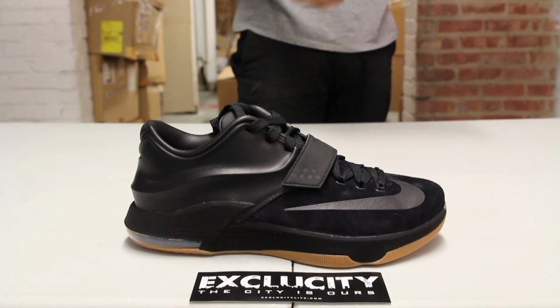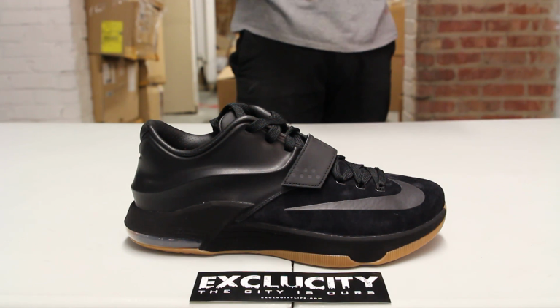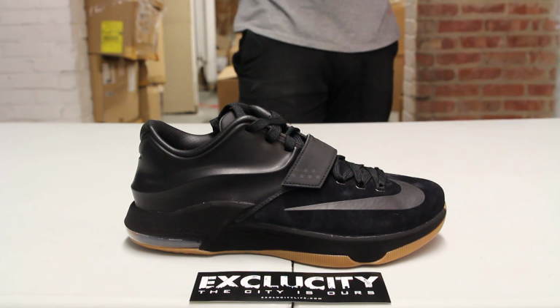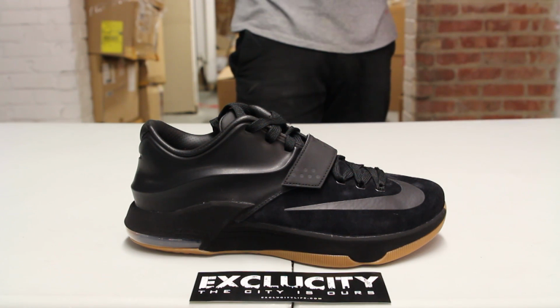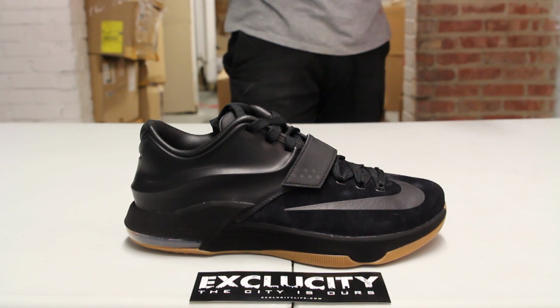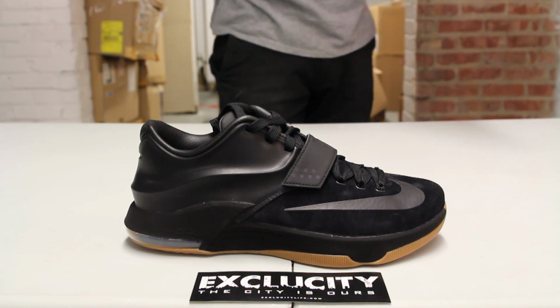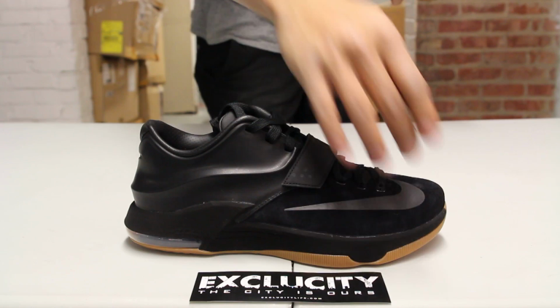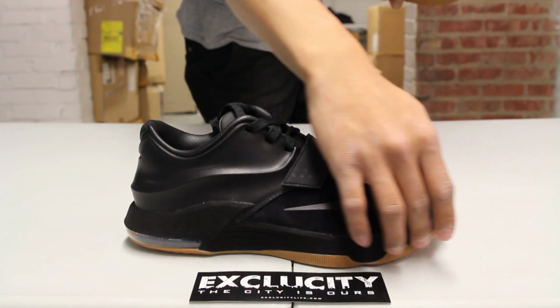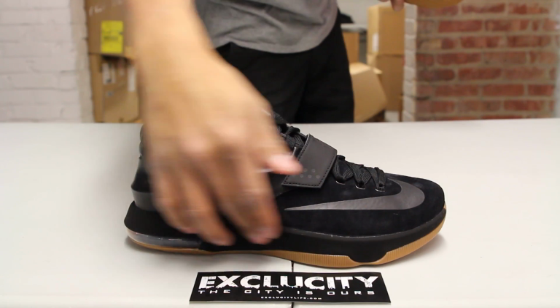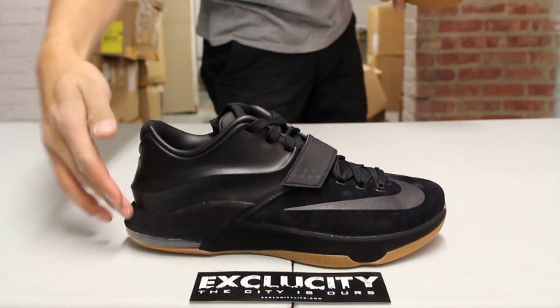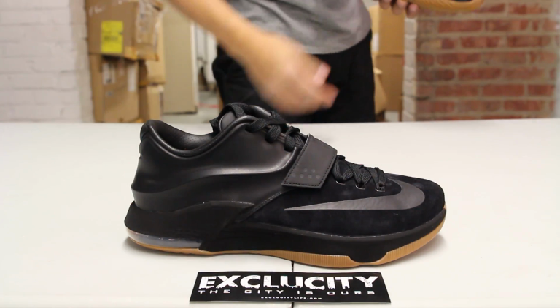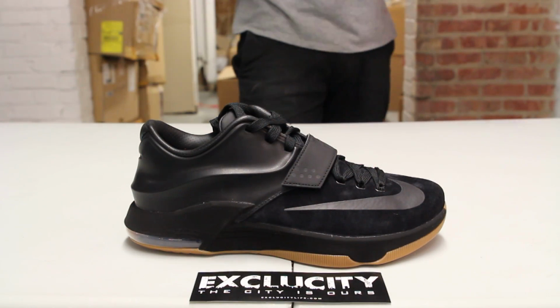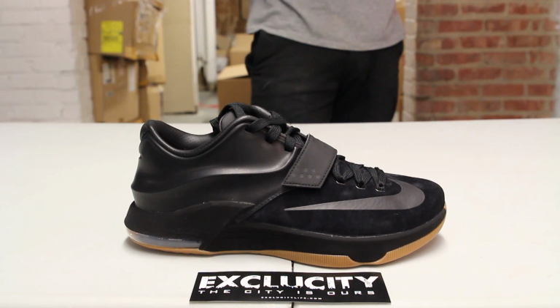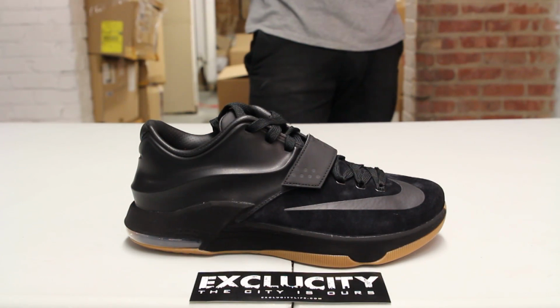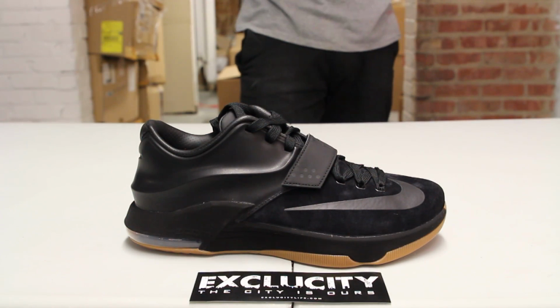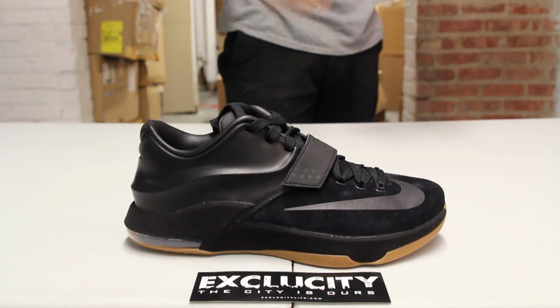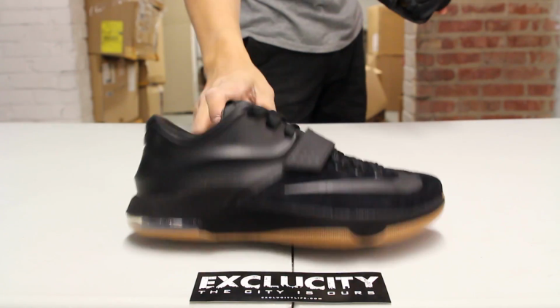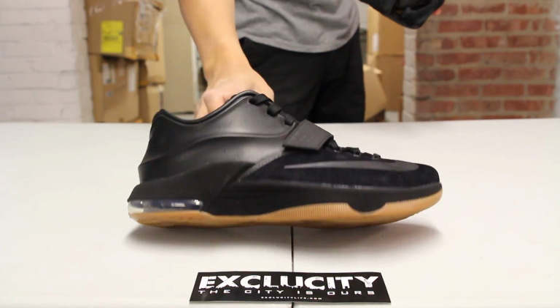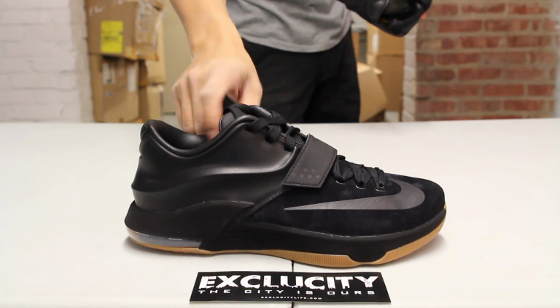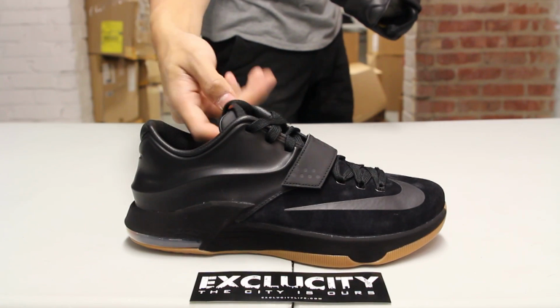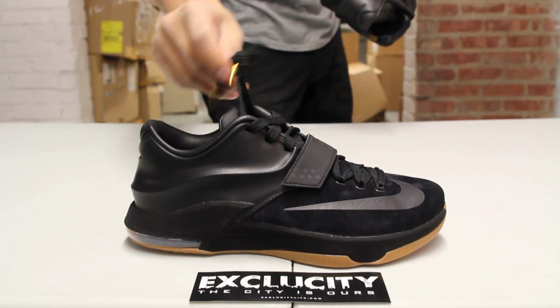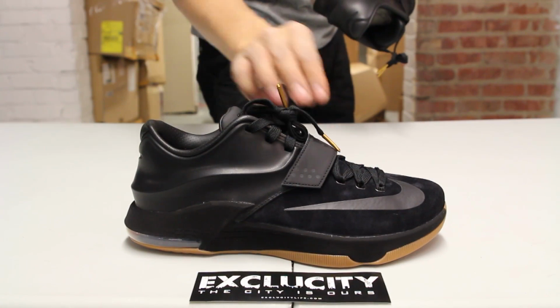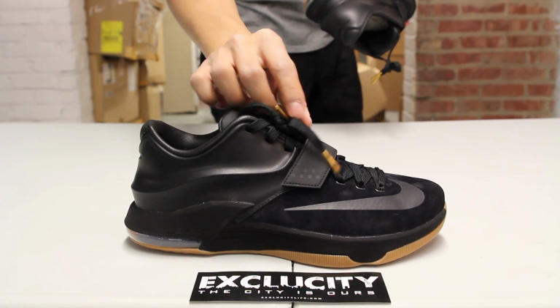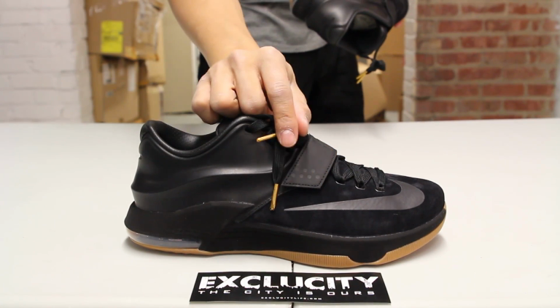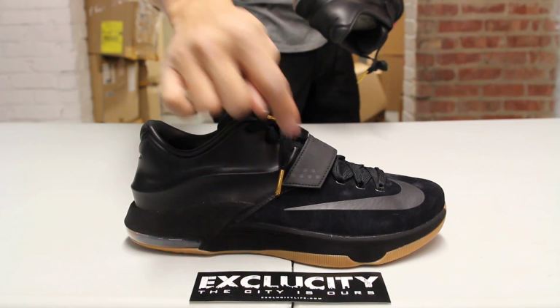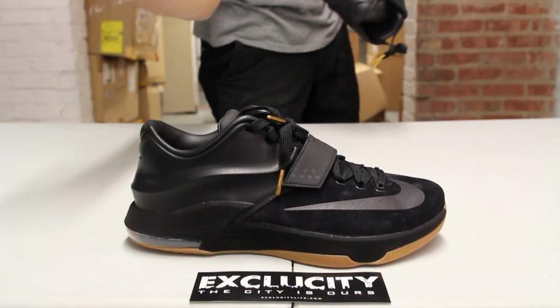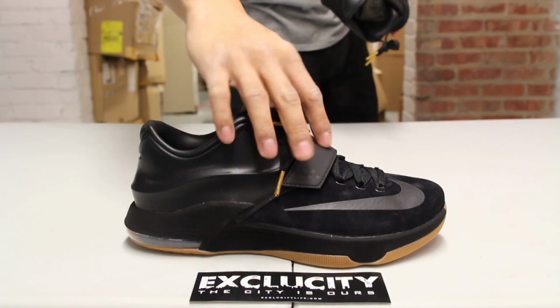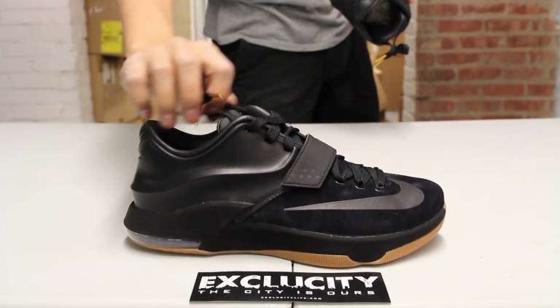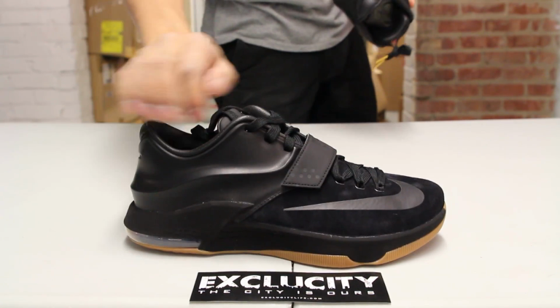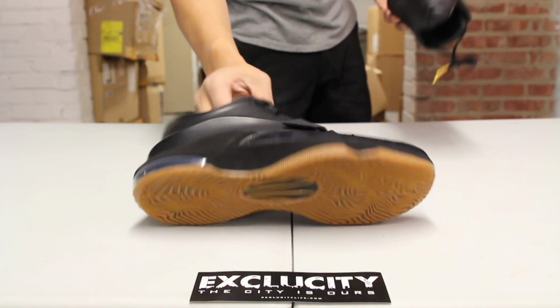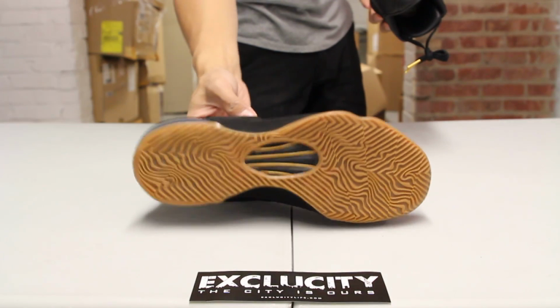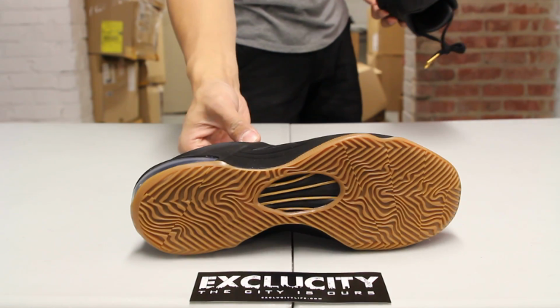One of my favorite parts, which is one of the parts that is missed the most, is the suede wrapped midsole right there along with that nice gum, which gives it a nice detailed and luxurious look to the shoe along with the gold lace tips. So let's start by reviewing the bottom of the shoe.